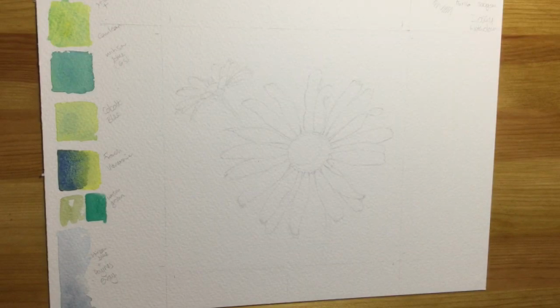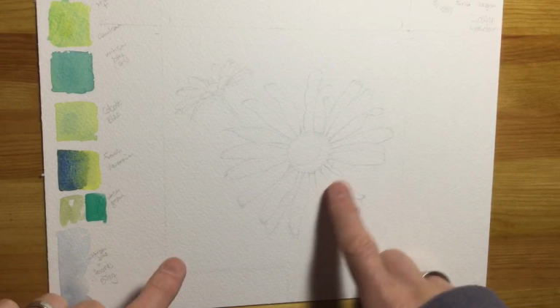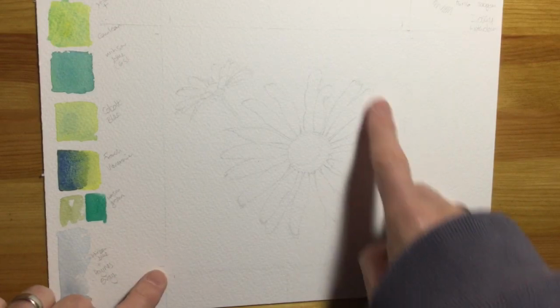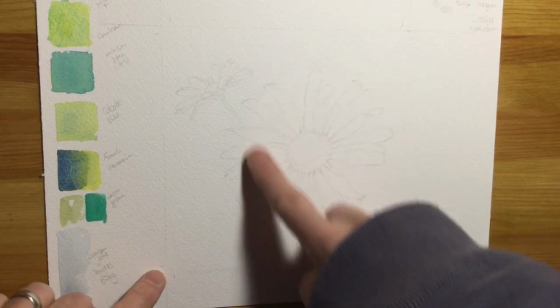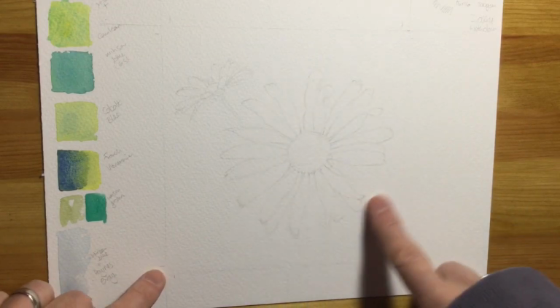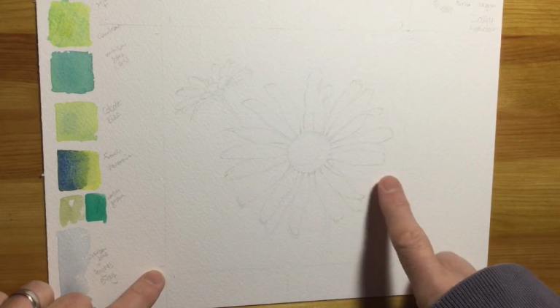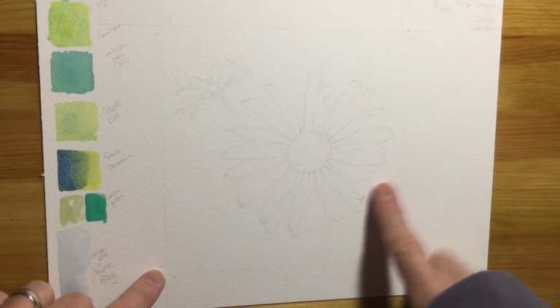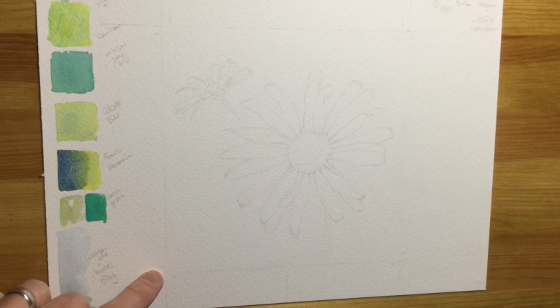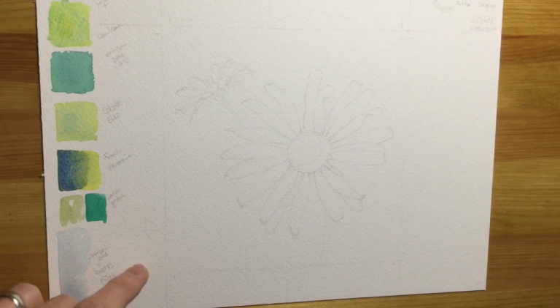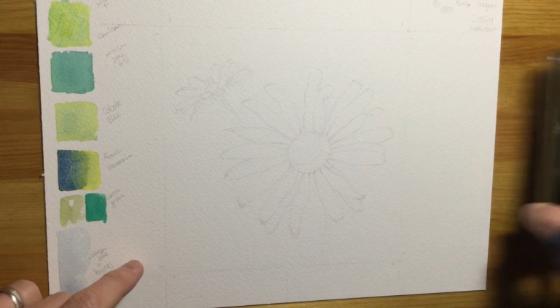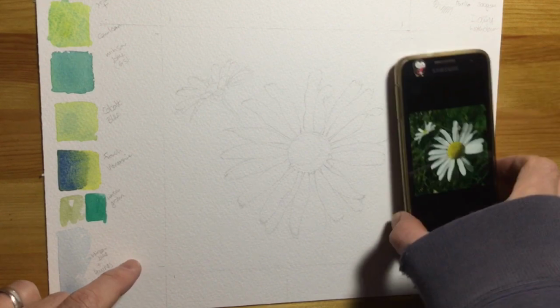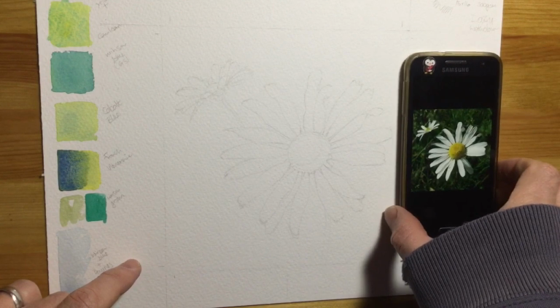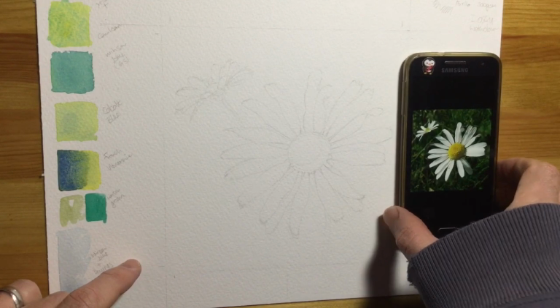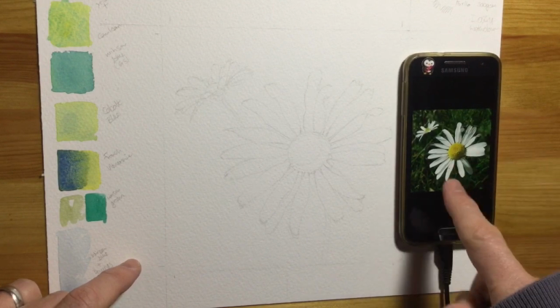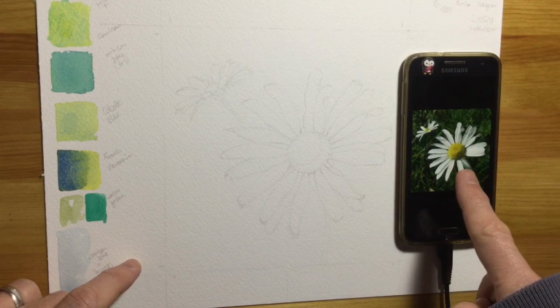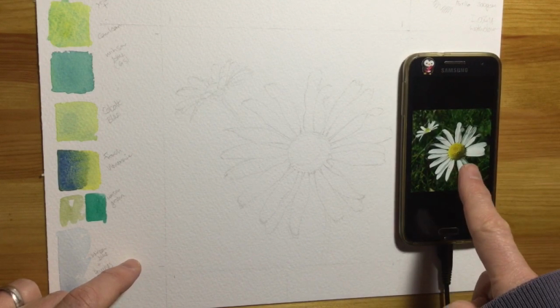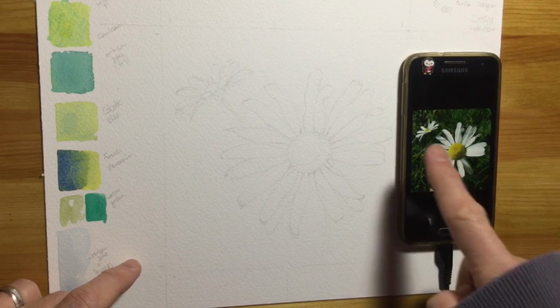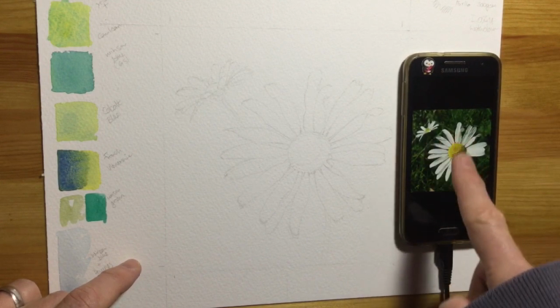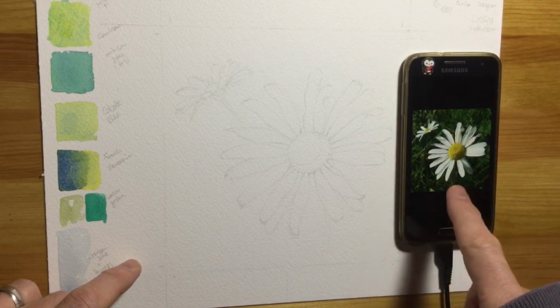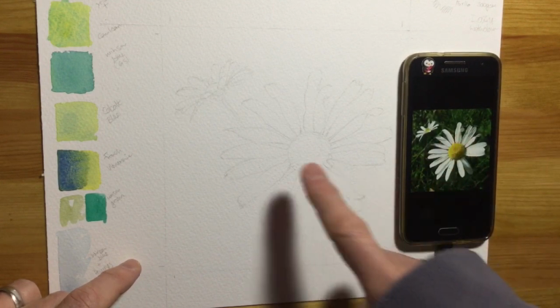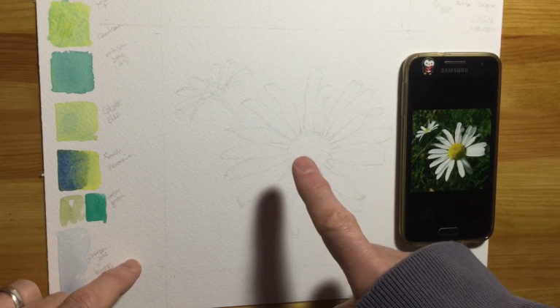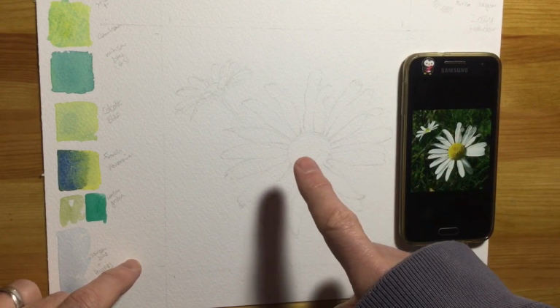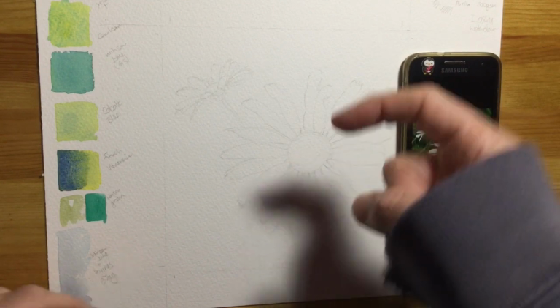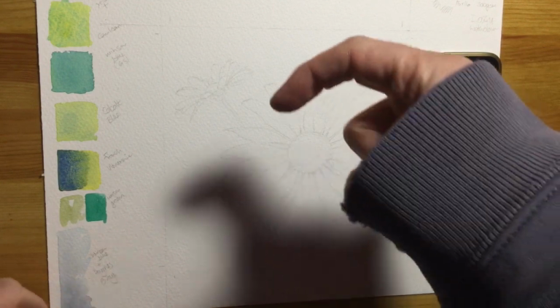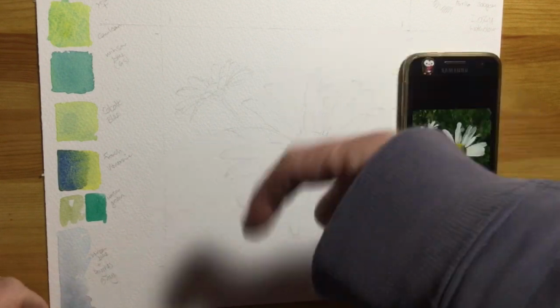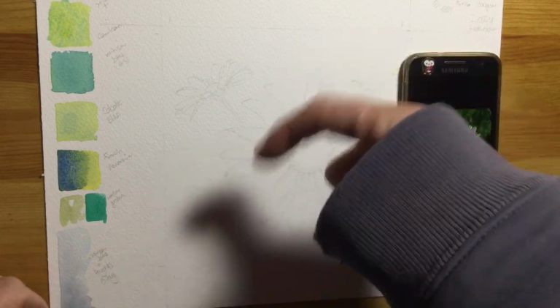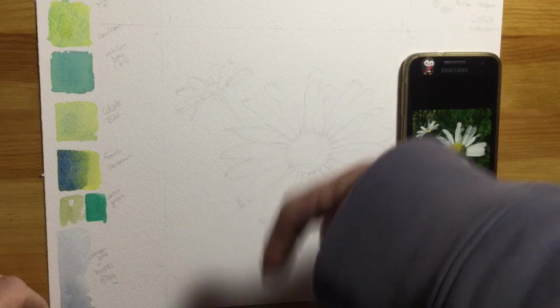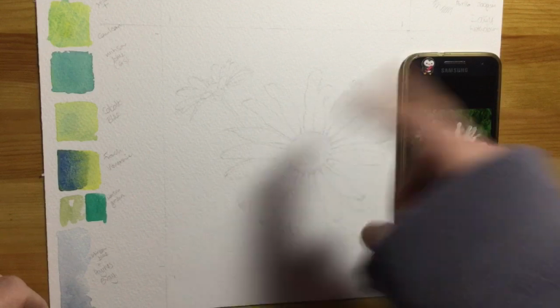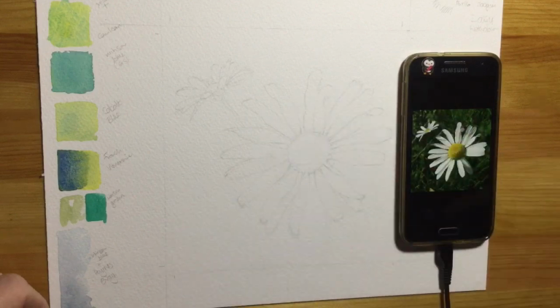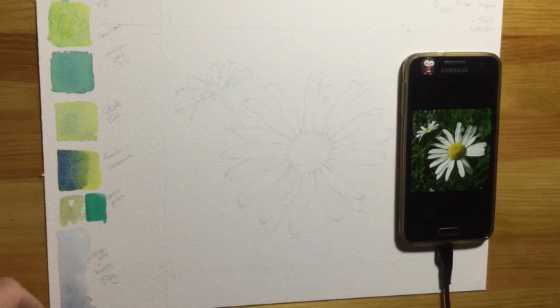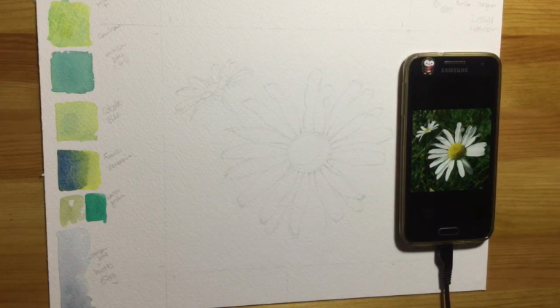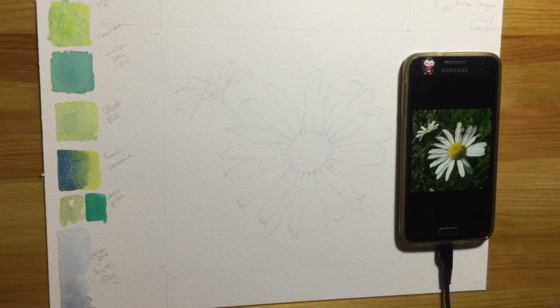After drawing the flower out, I've got the reference photo on my phone right next to me. If you want to have a go at this yourself, I will pop a link to this photo in the description below.